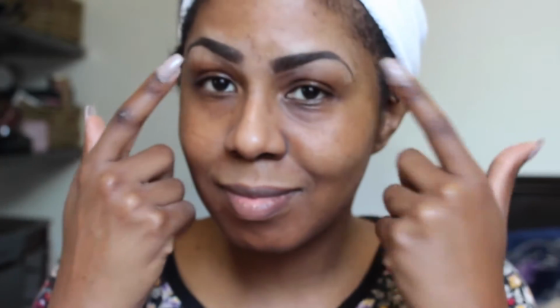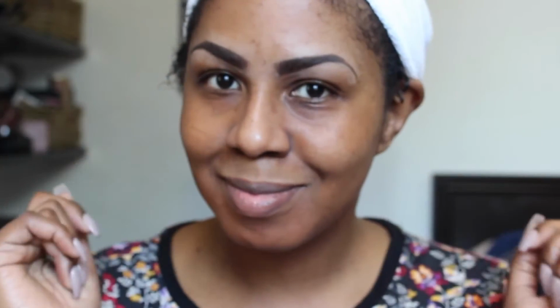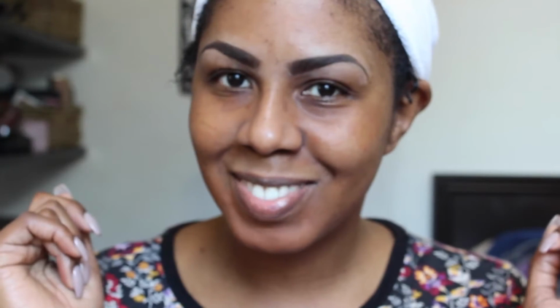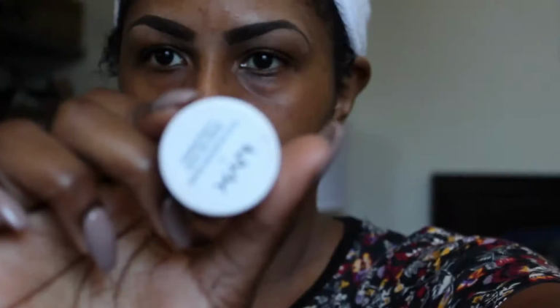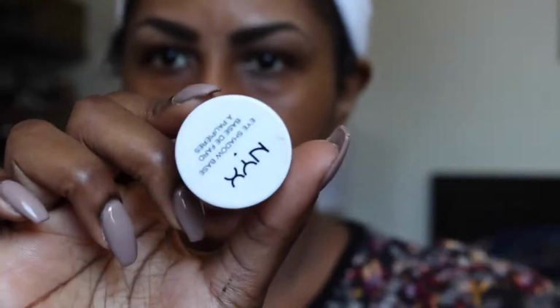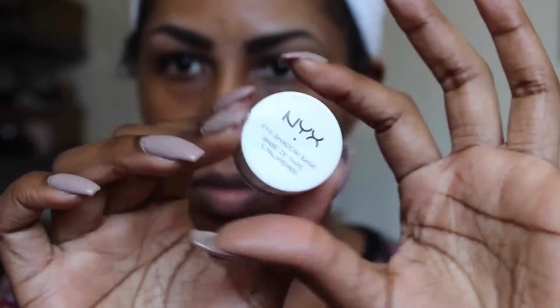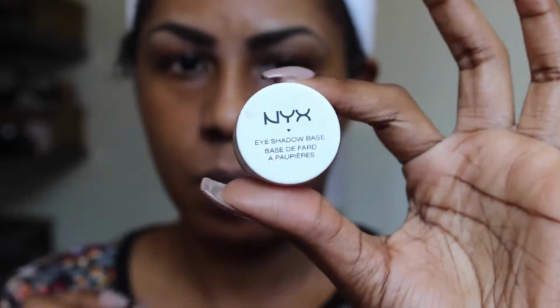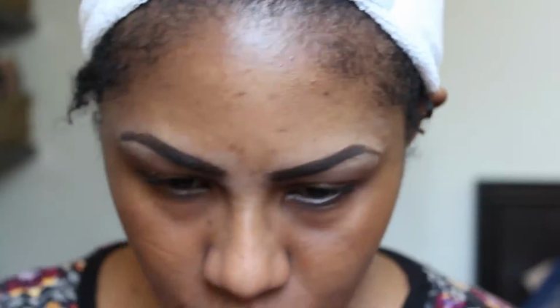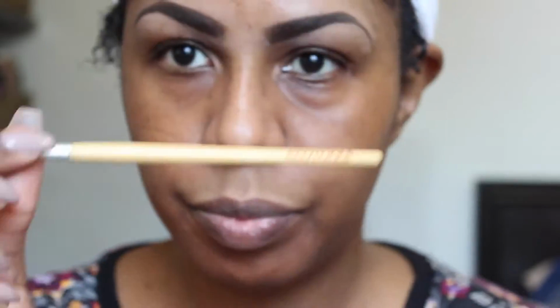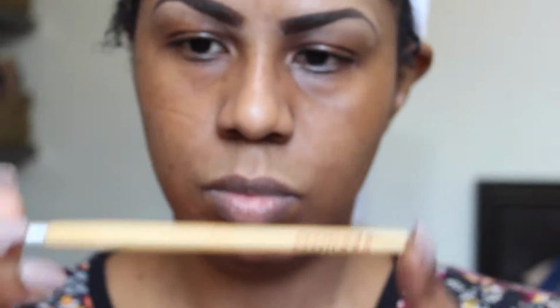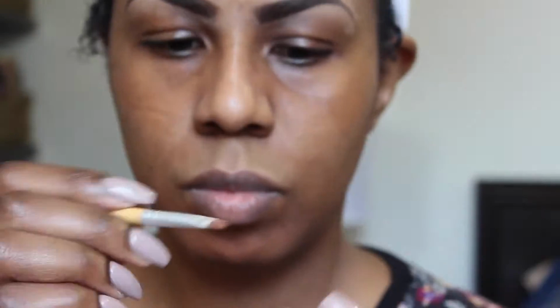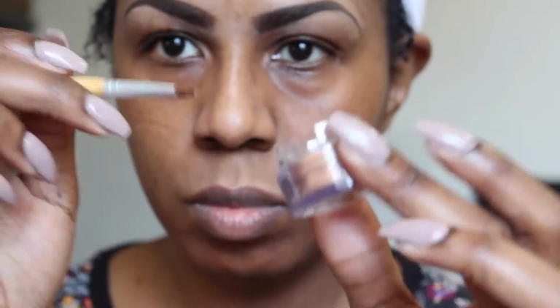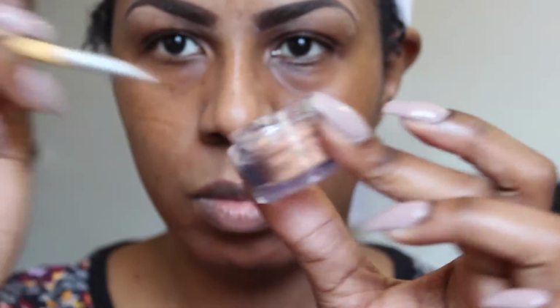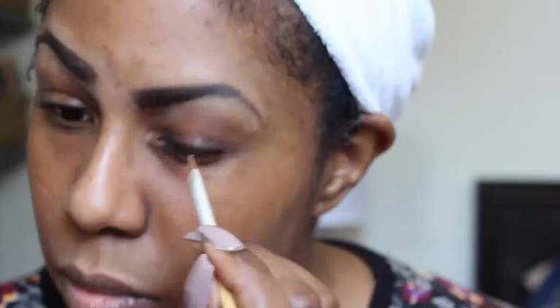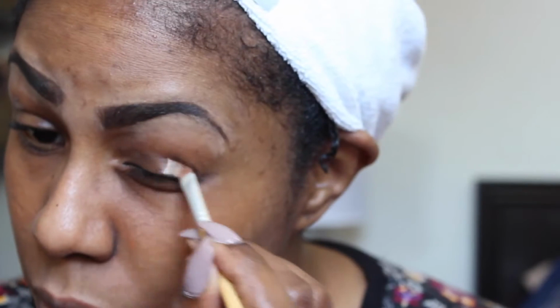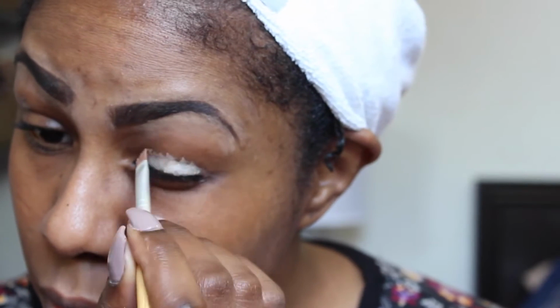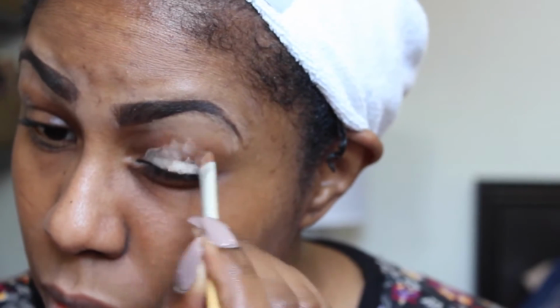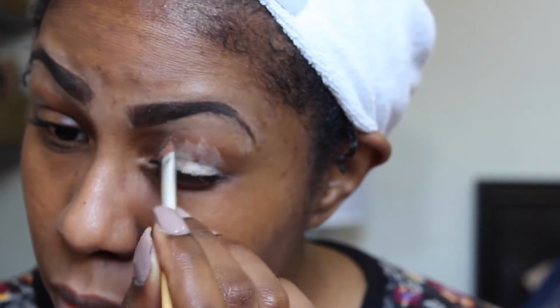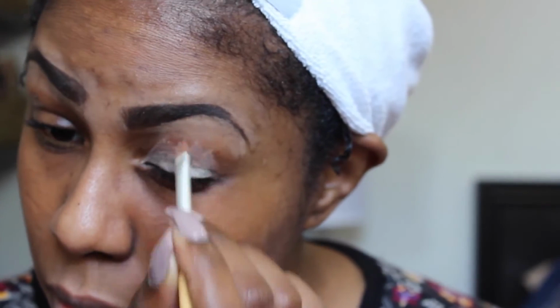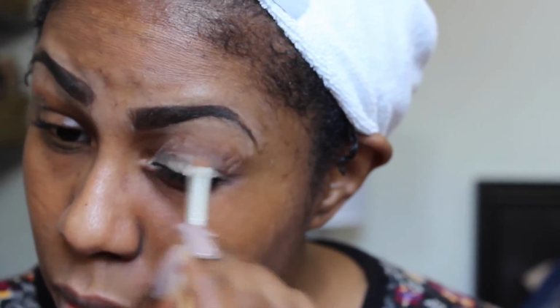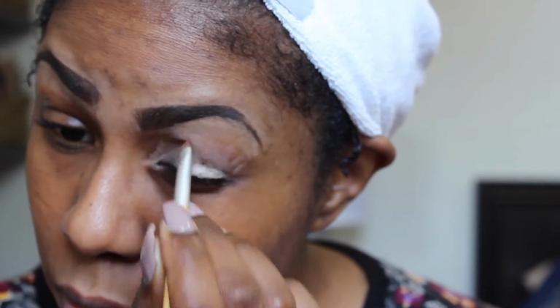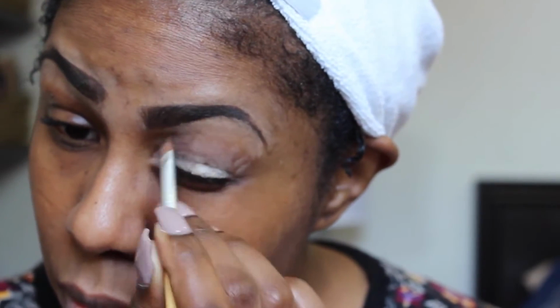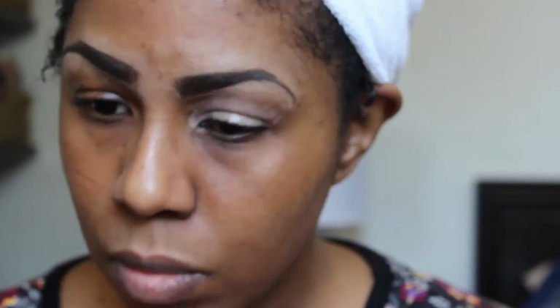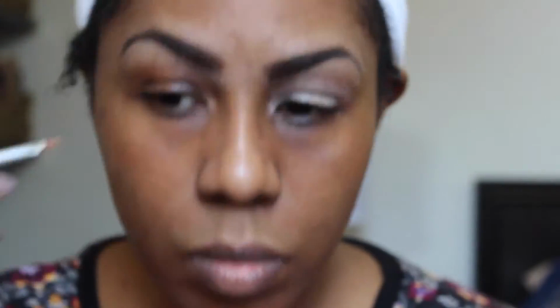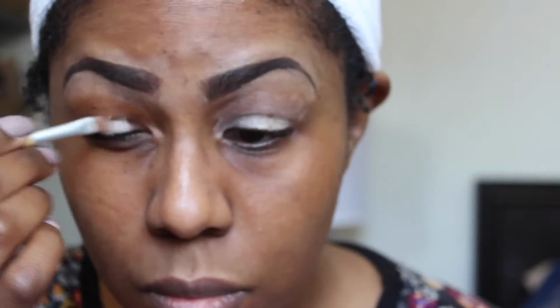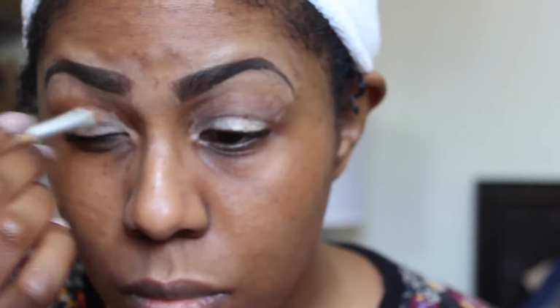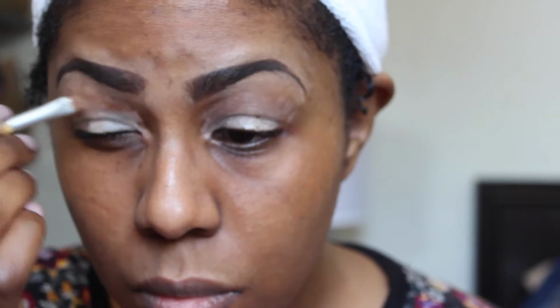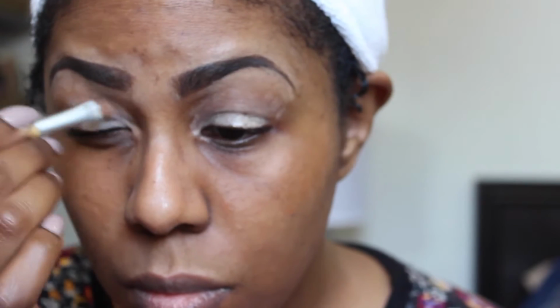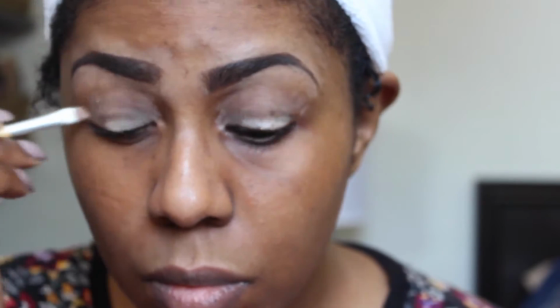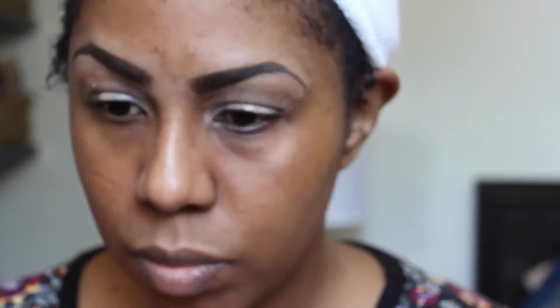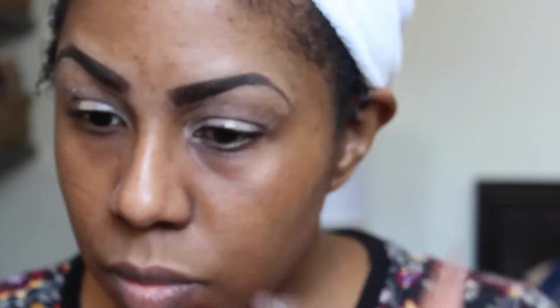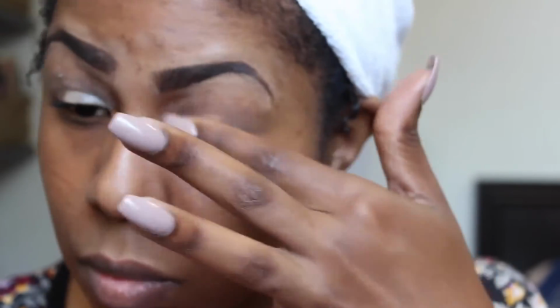I went ahead and did my eyebrows off camera because they take me forever, but now I'm going in with the NYX eyeshadow base and just a random angle brush that I got from Shoppers Drug Mart. I use this base so that my eyeshadow lasts throughout the day.